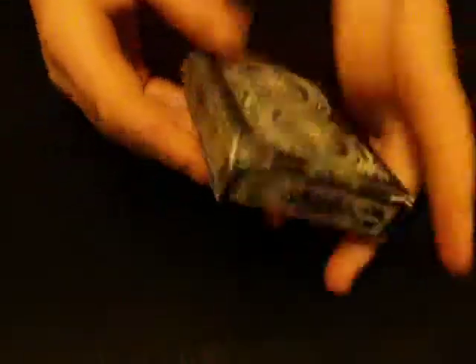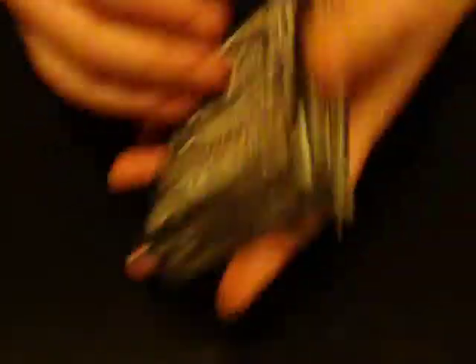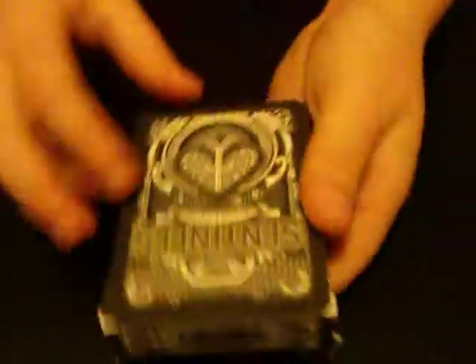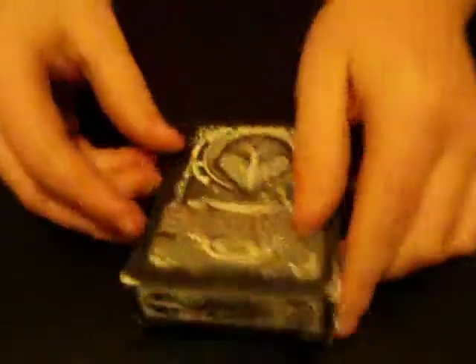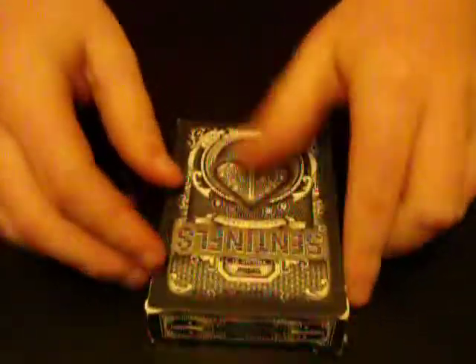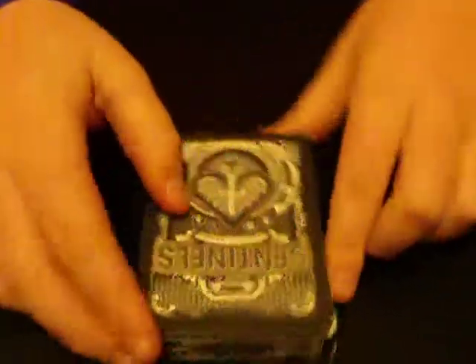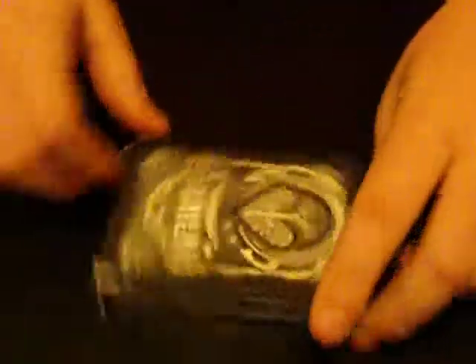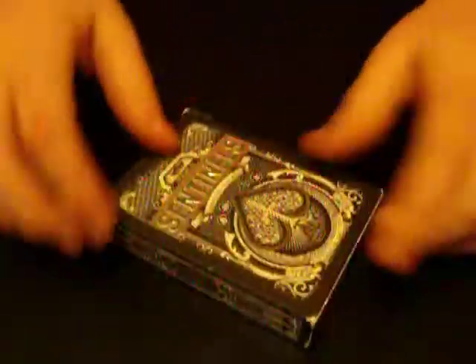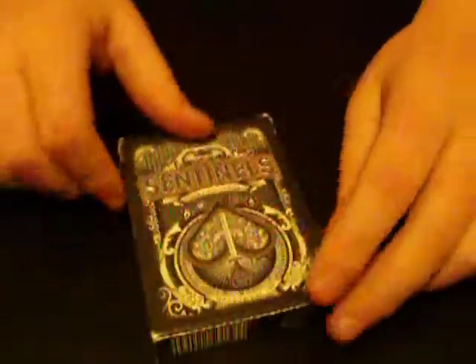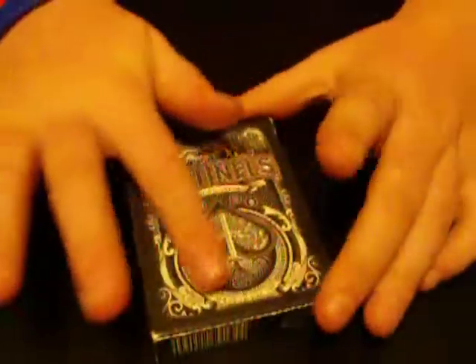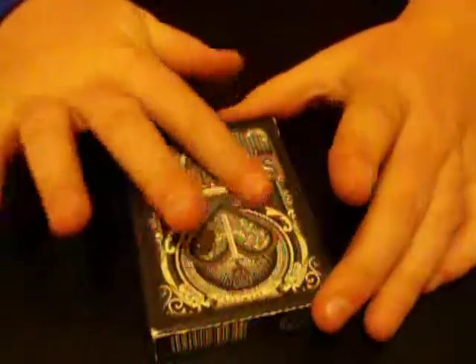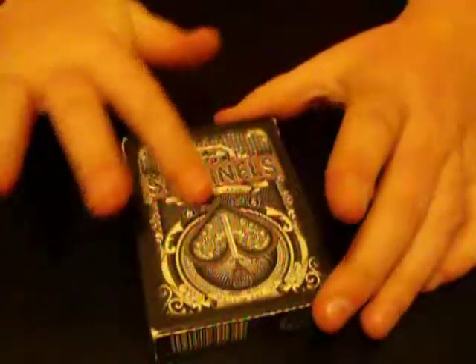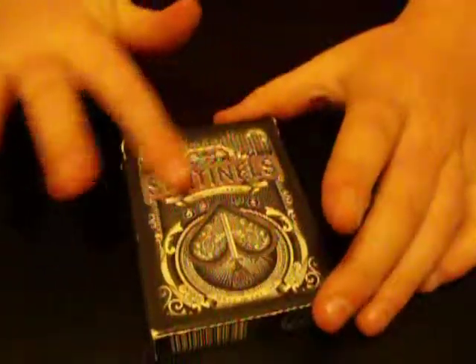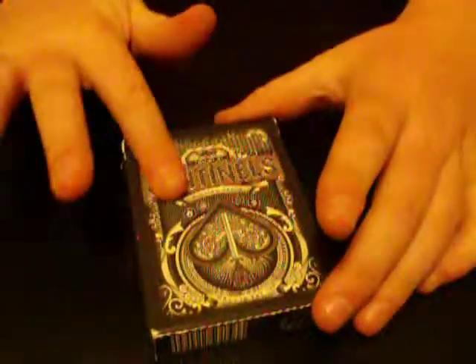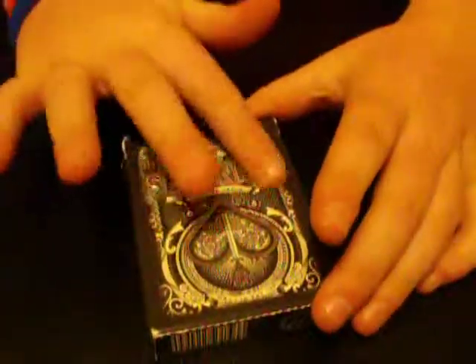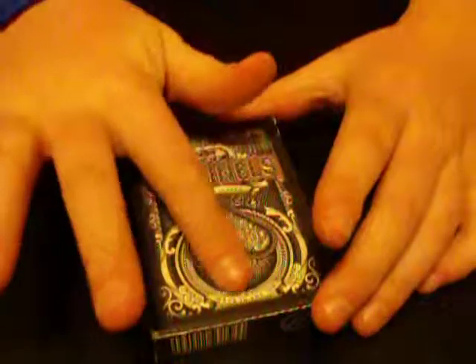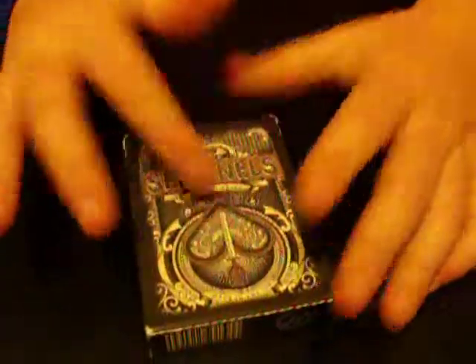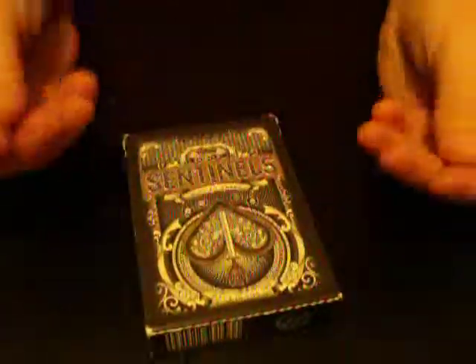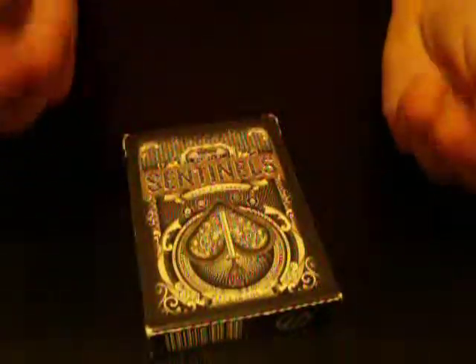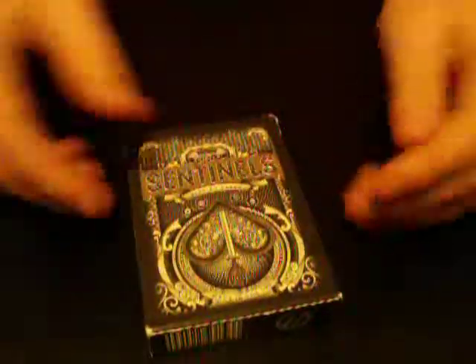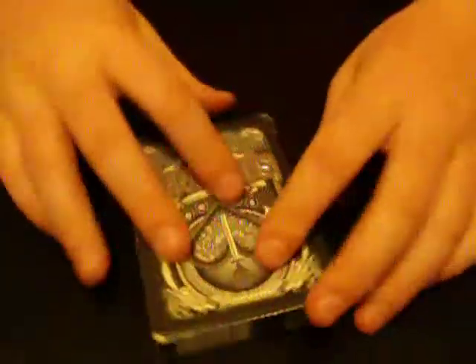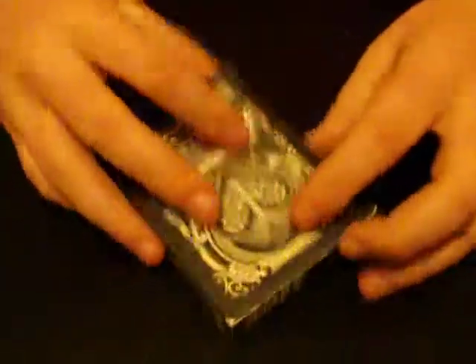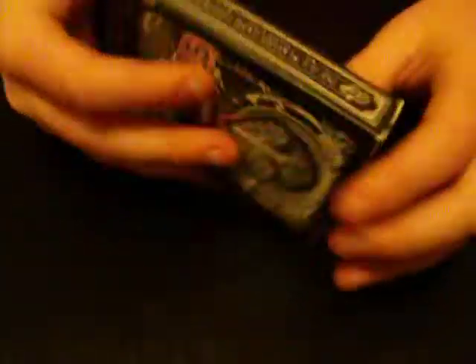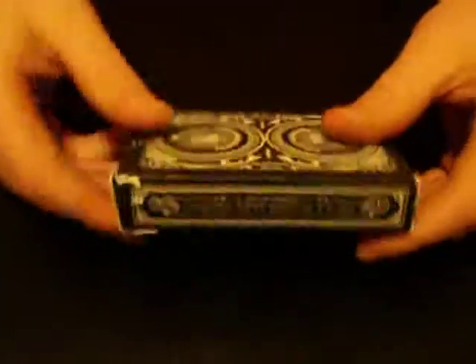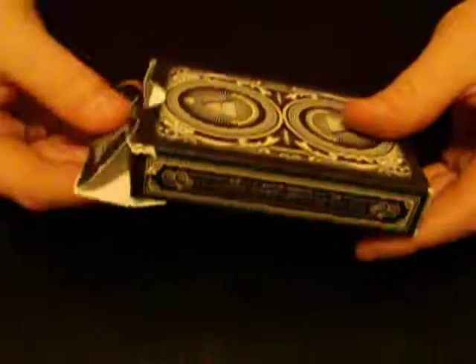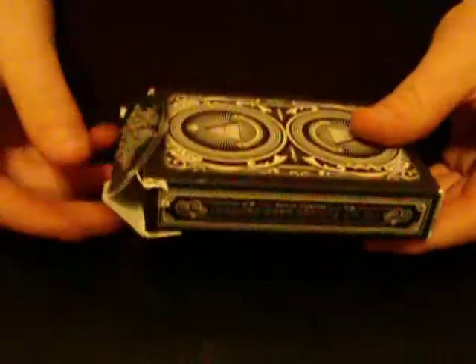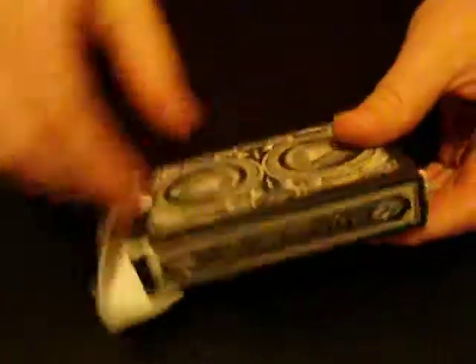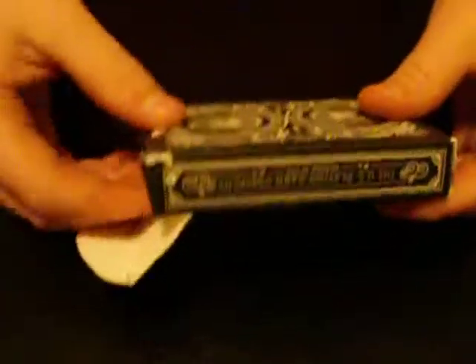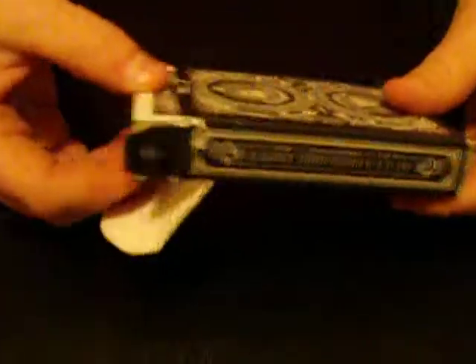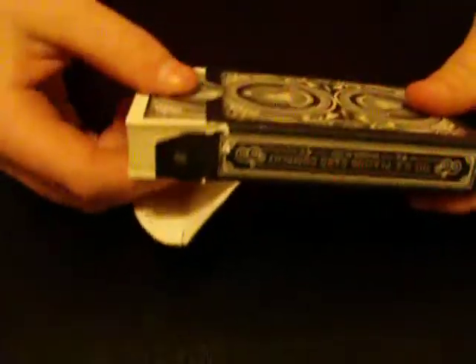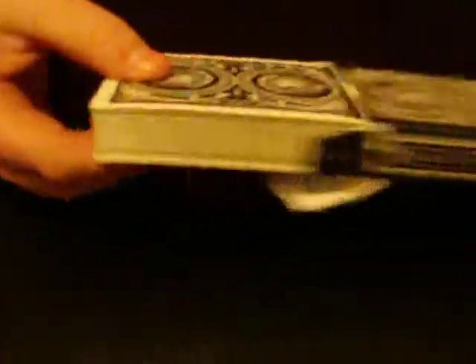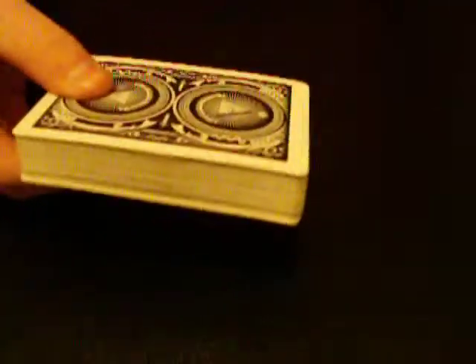Now, what I really like about this deck is the box has a texture to it — like everything stands out — and it's very nice. So let's open these up.